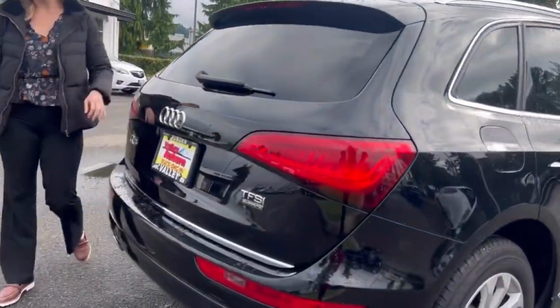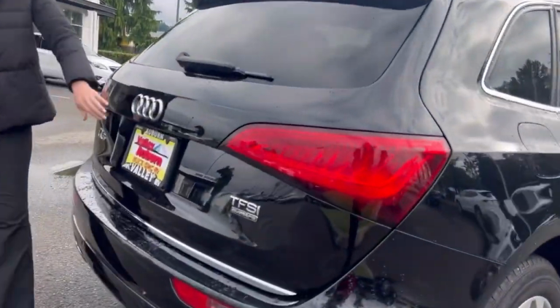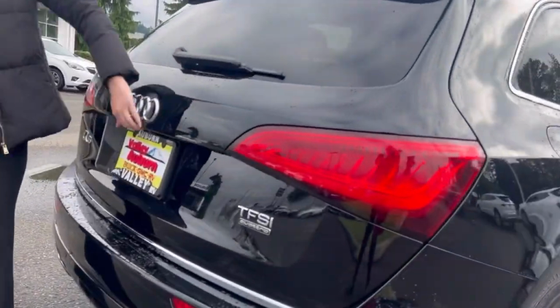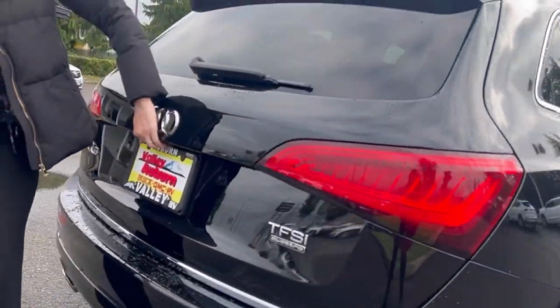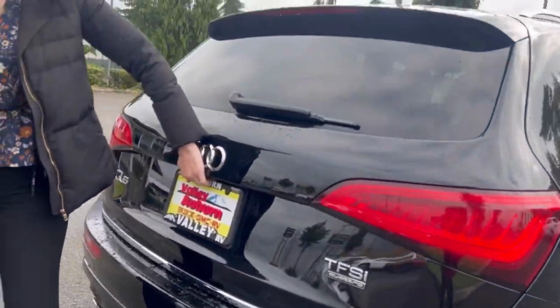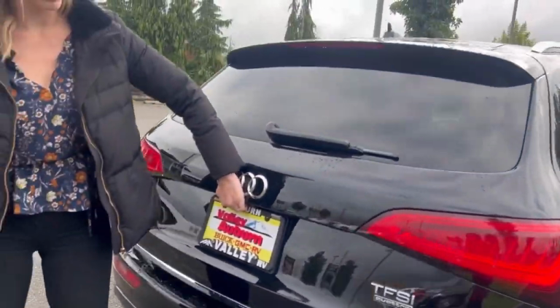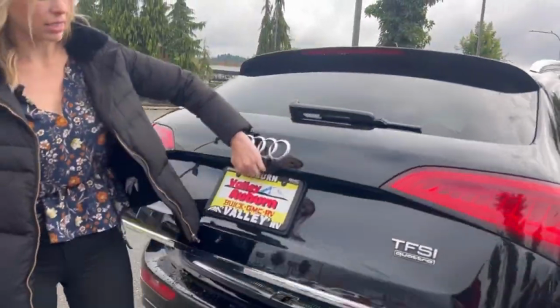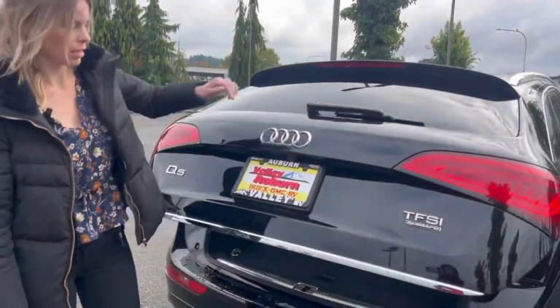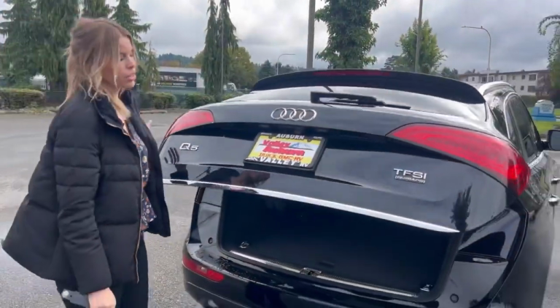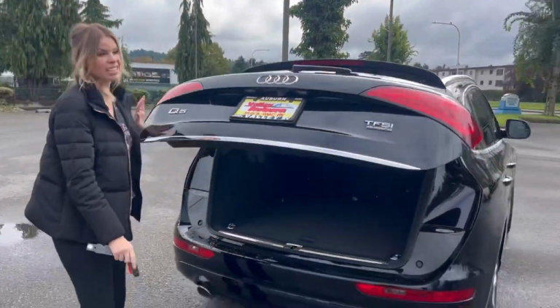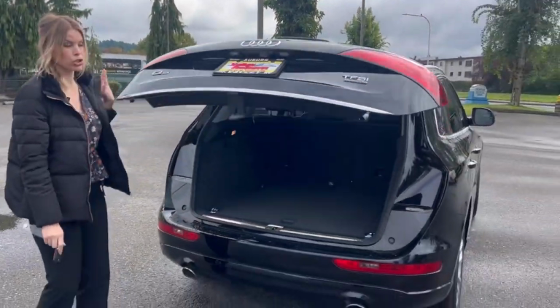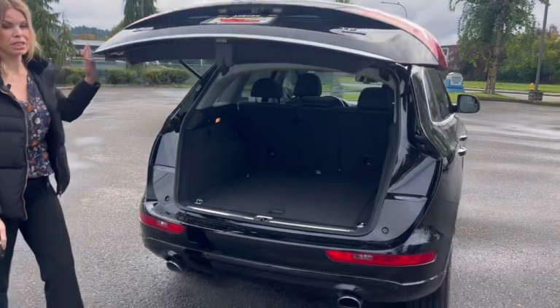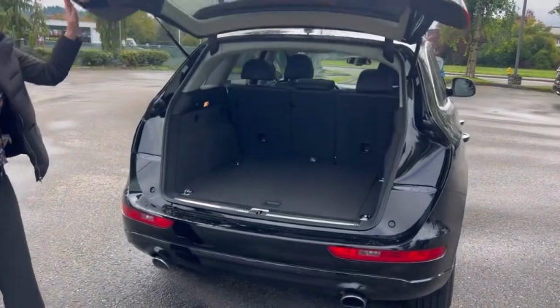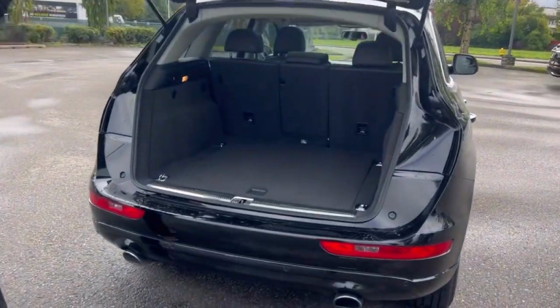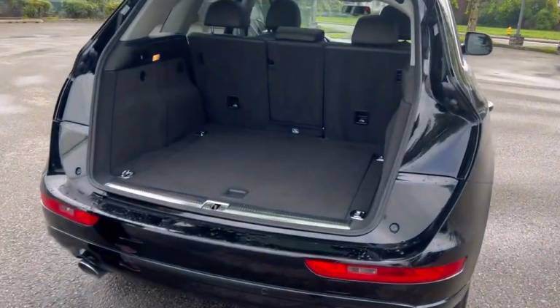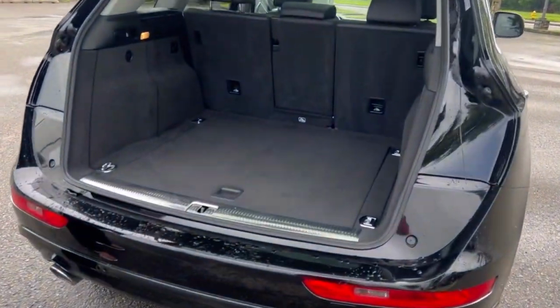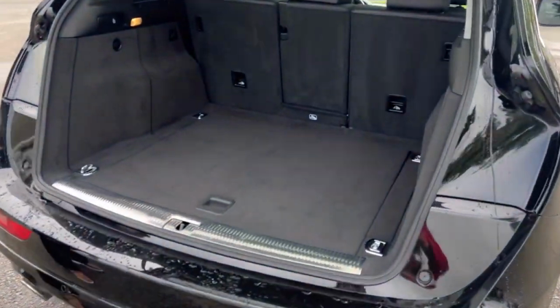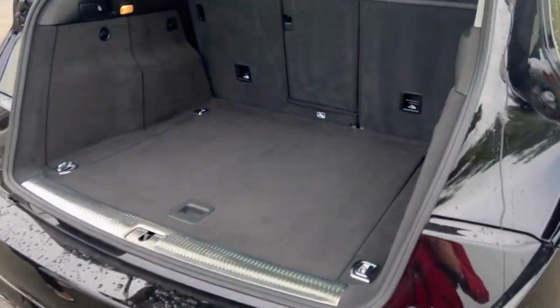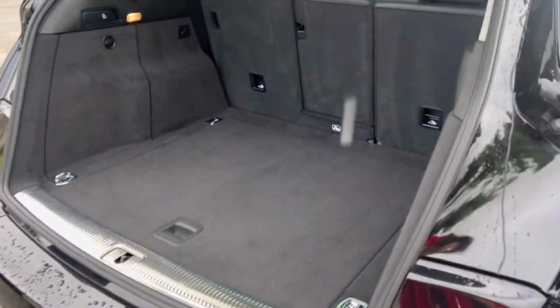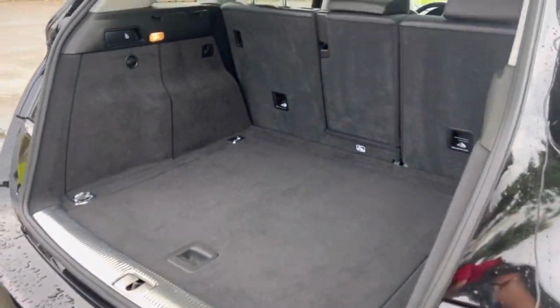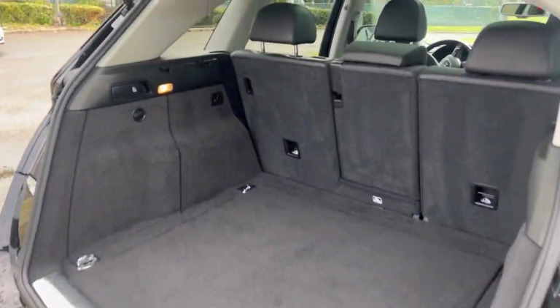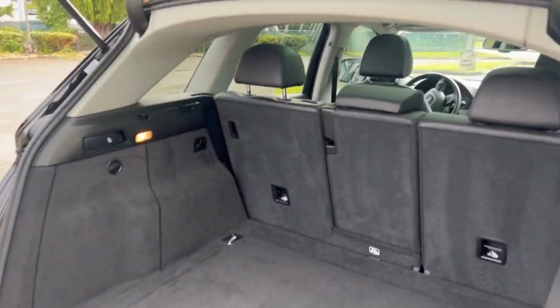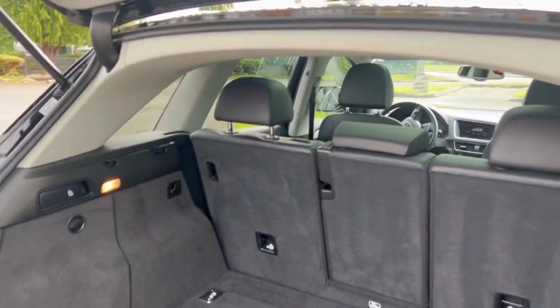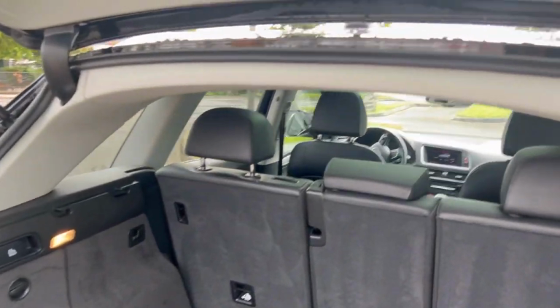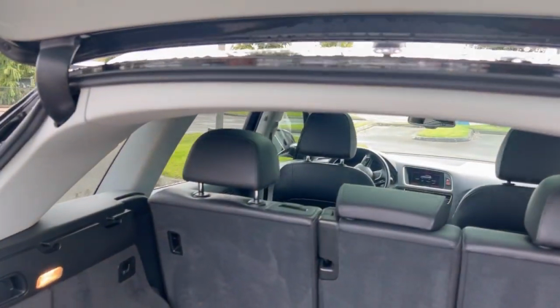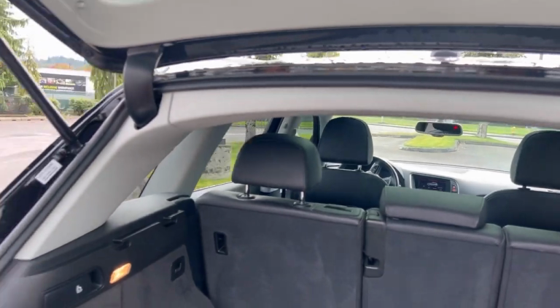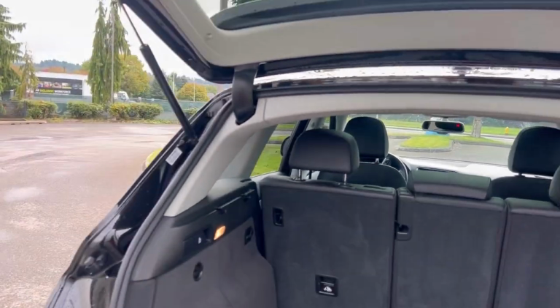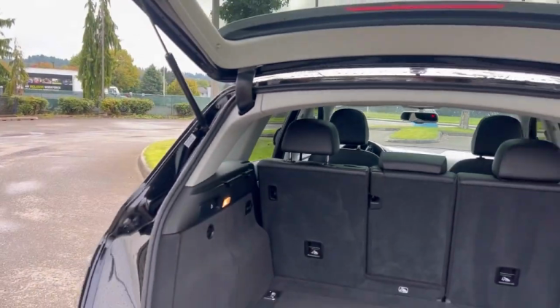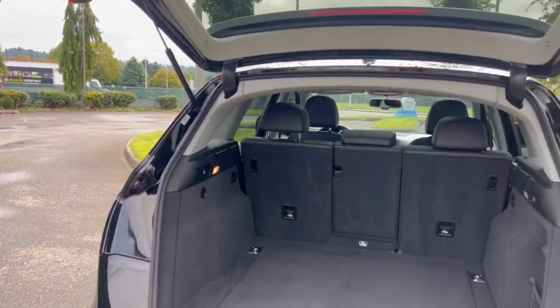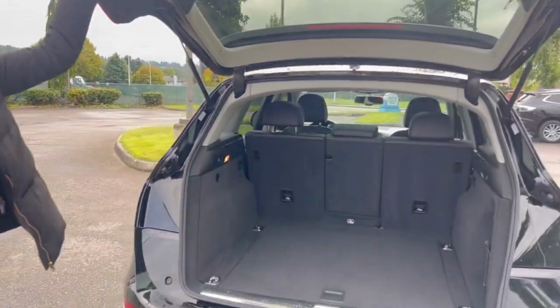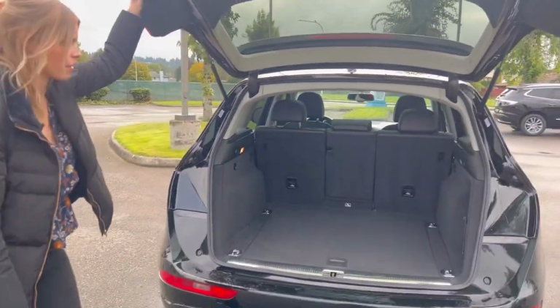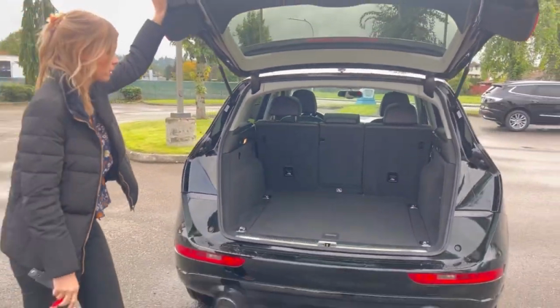Clean Carfax, so no accidents on it. This one has extremely low miles — only around 52,000 — priced around $20,000, so gosh, it's a heck of a deal.